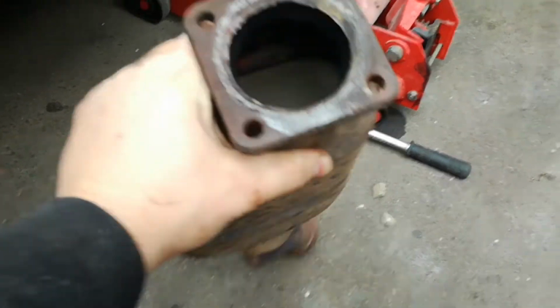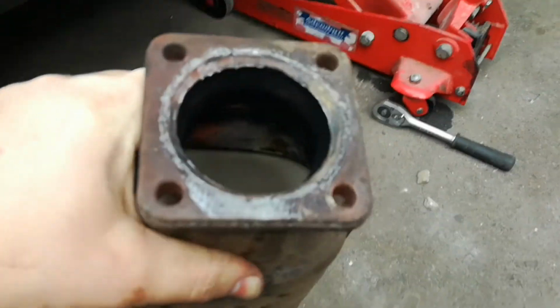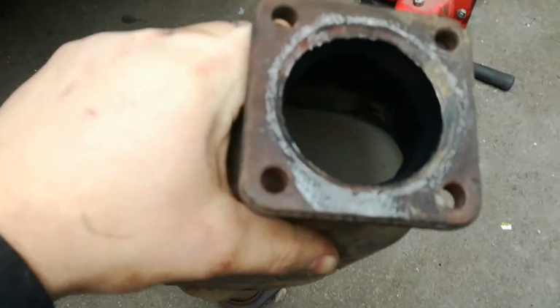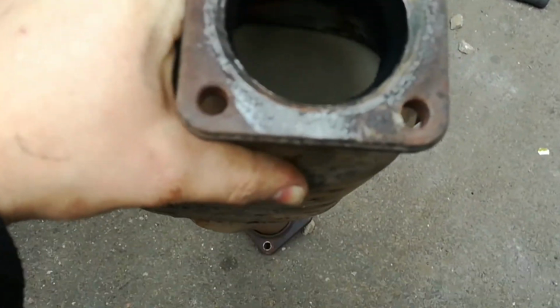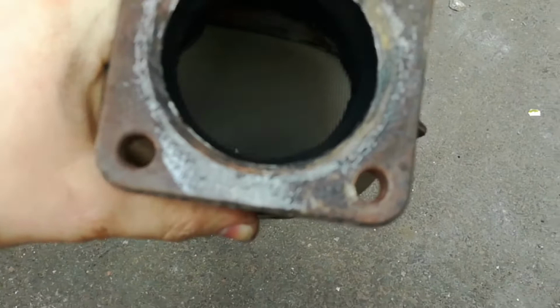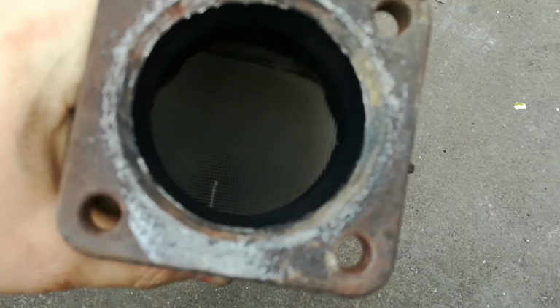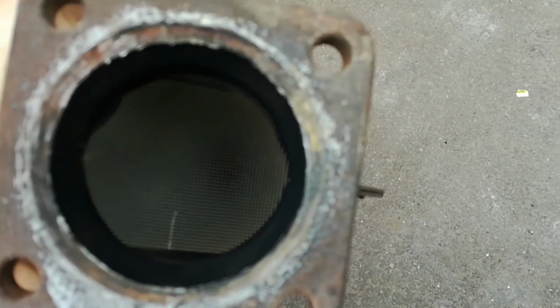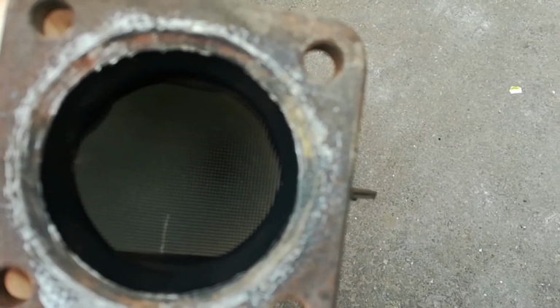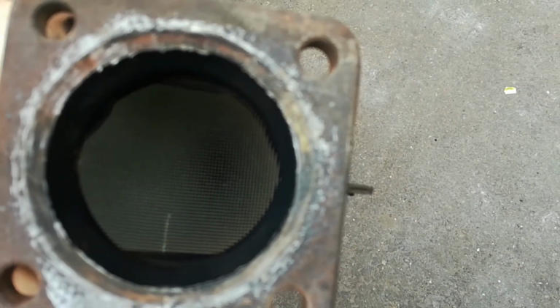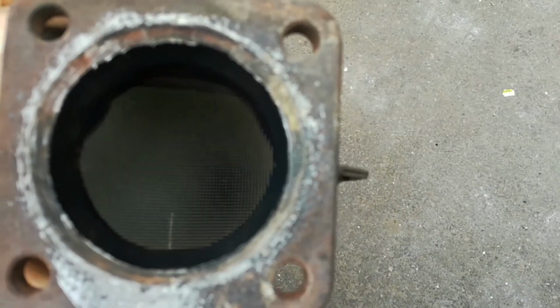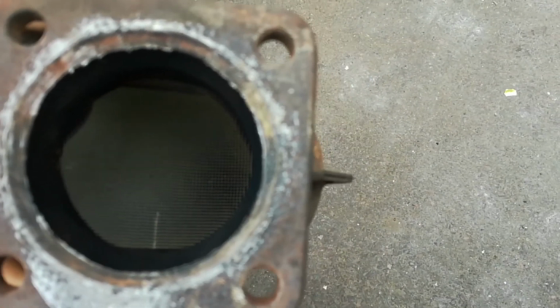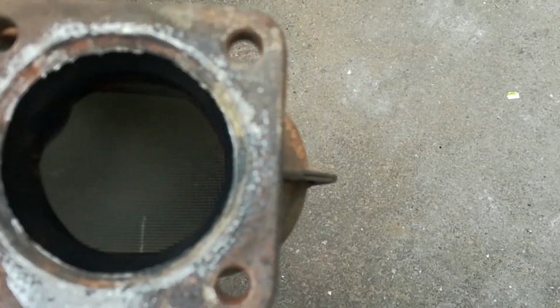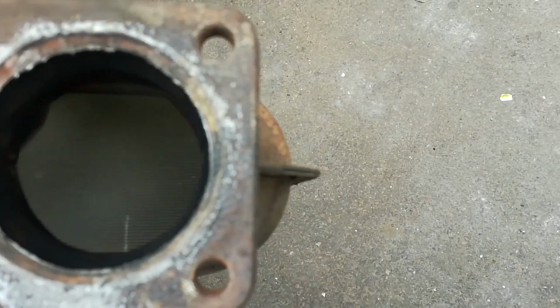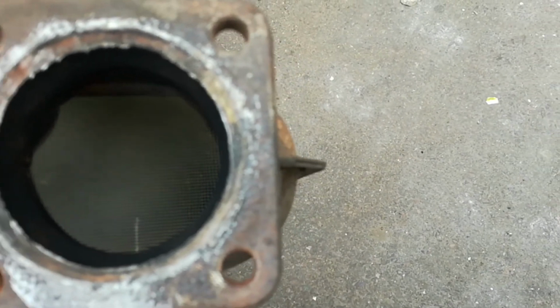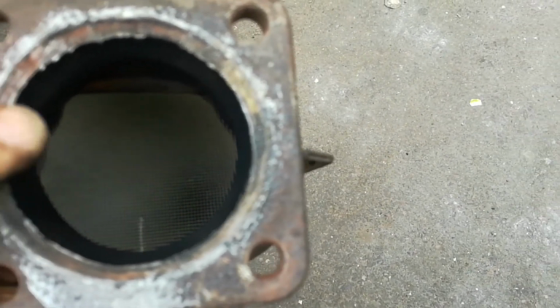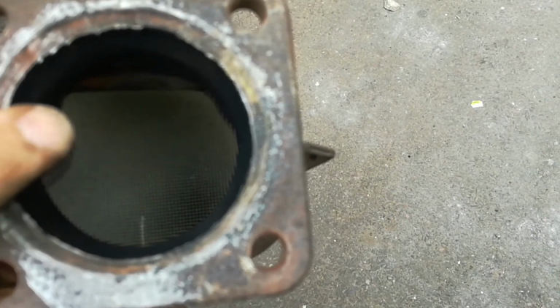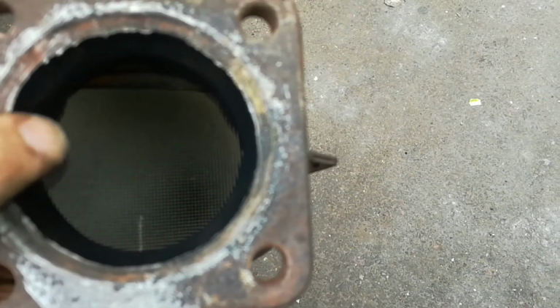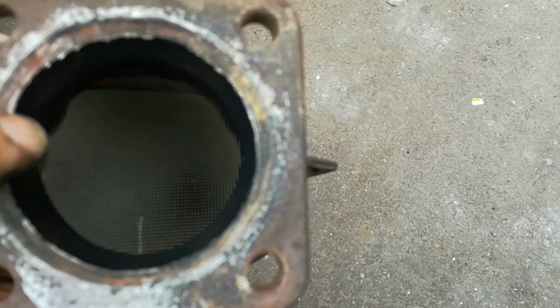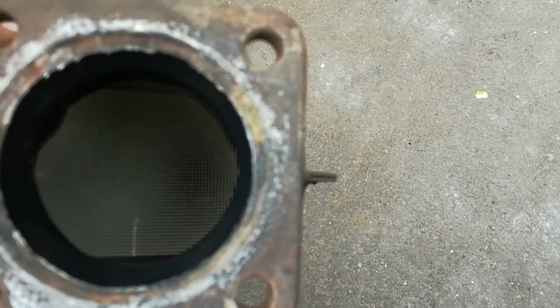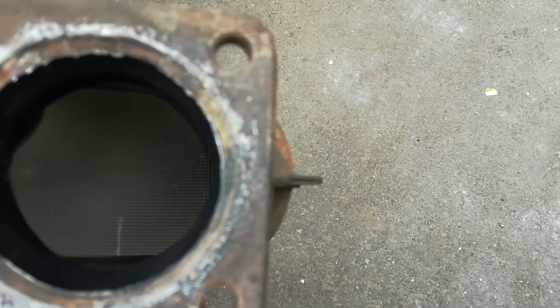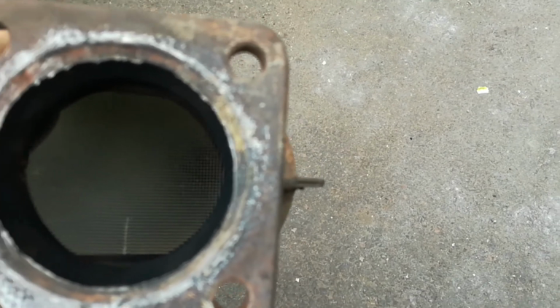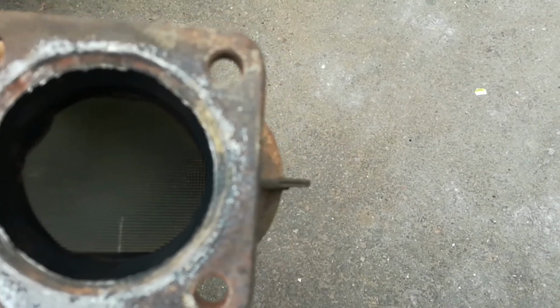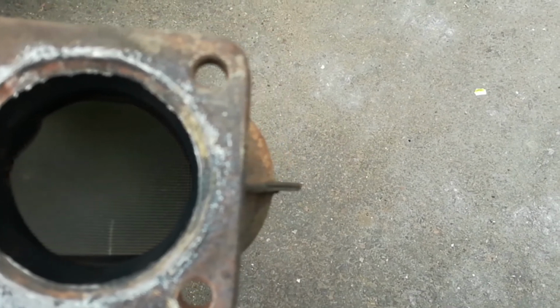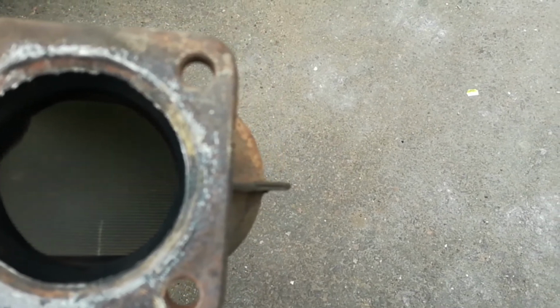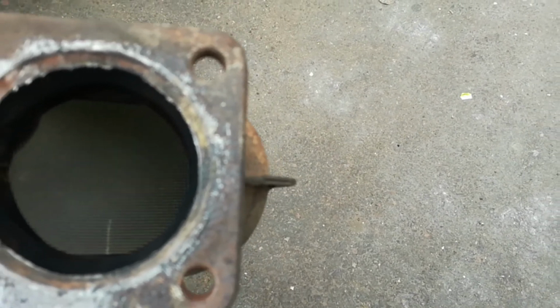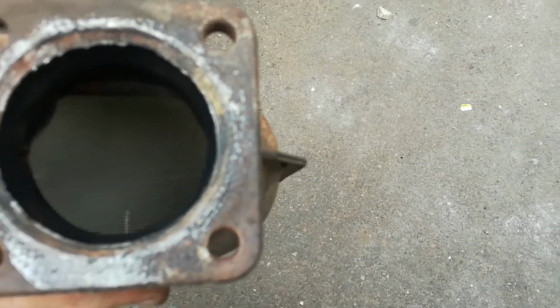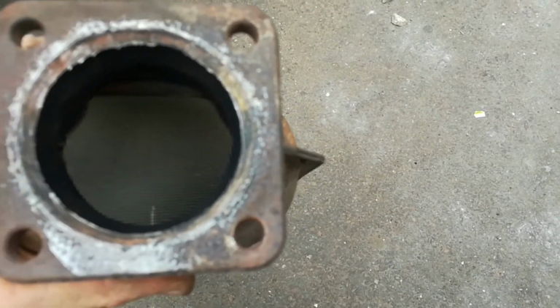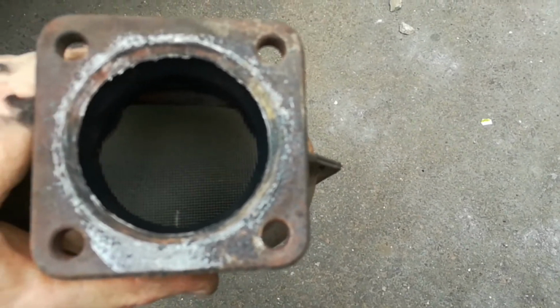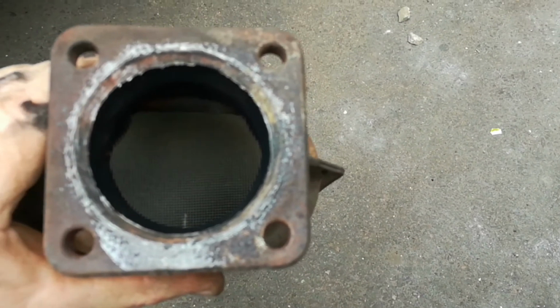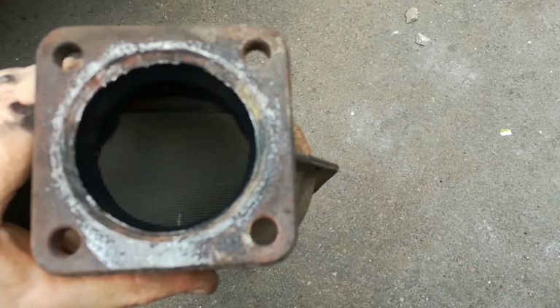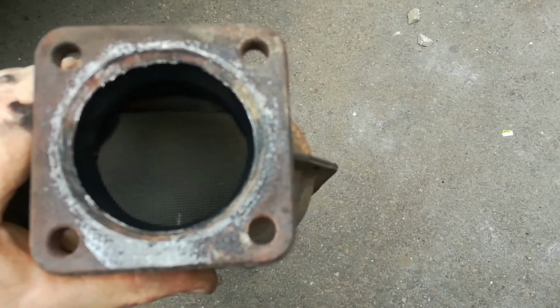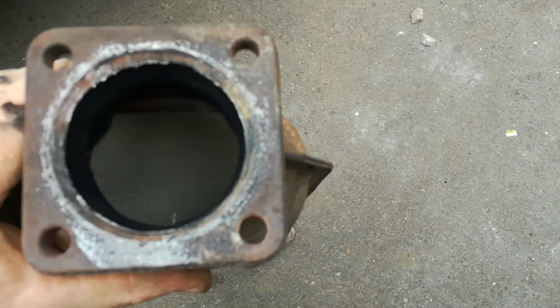So this is where you actually find the platinum. If I can focus here, you'll see down inside there, you've got like a sieve-like membrane, which is actually ceramic embedded with platinum.